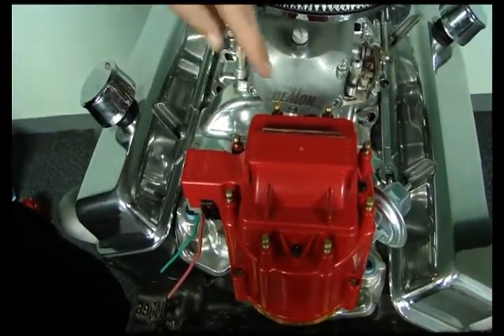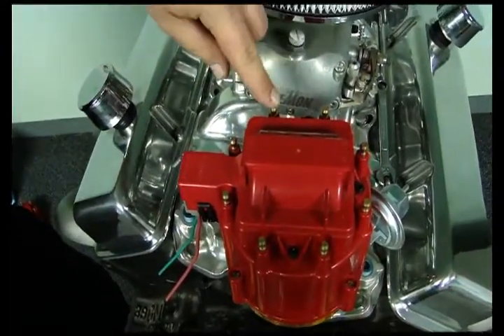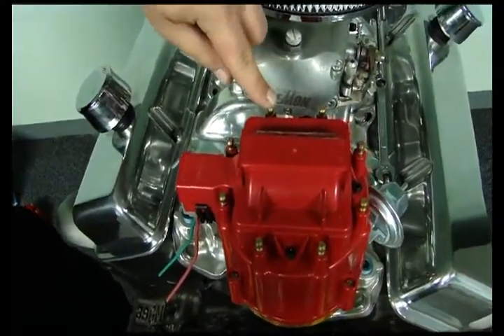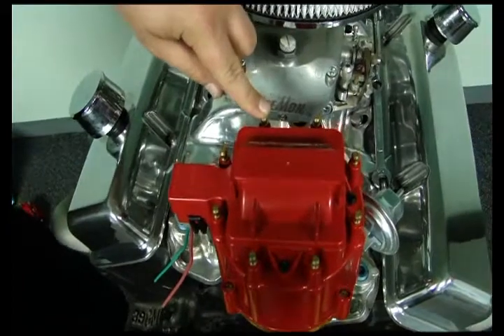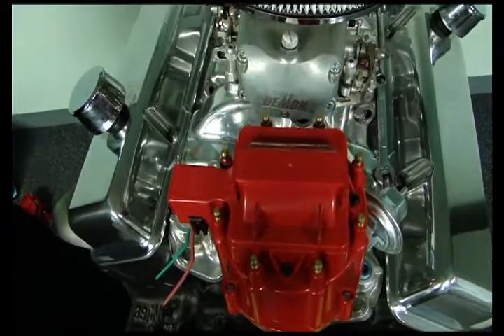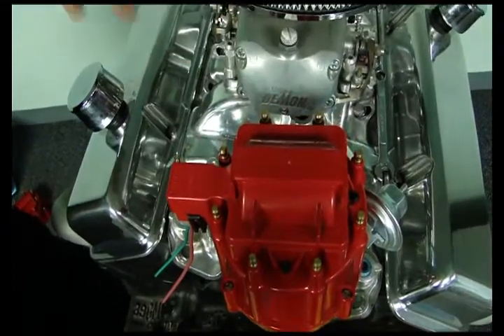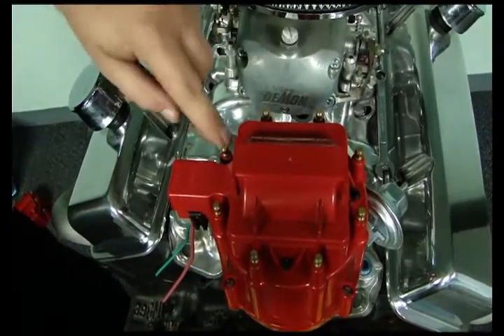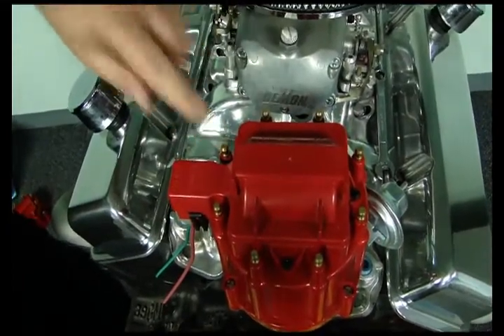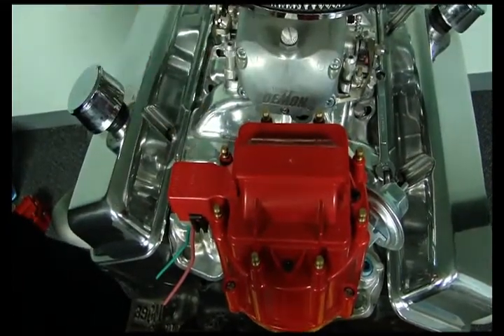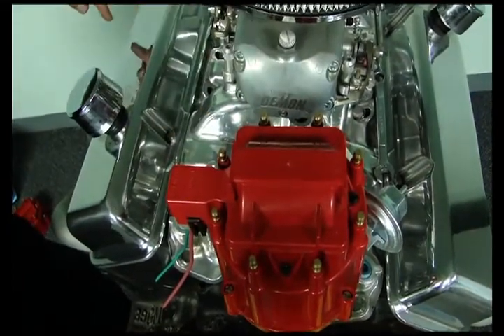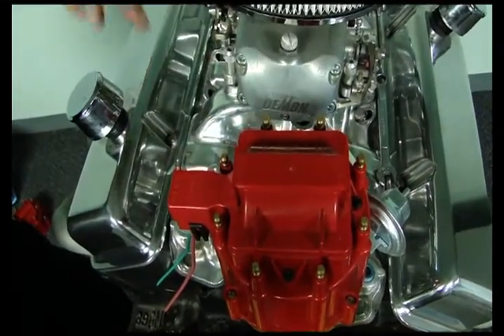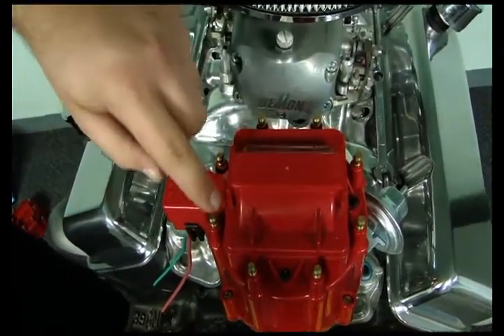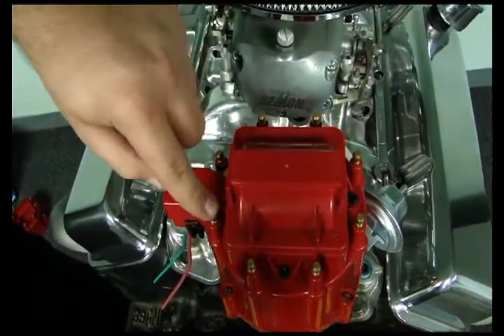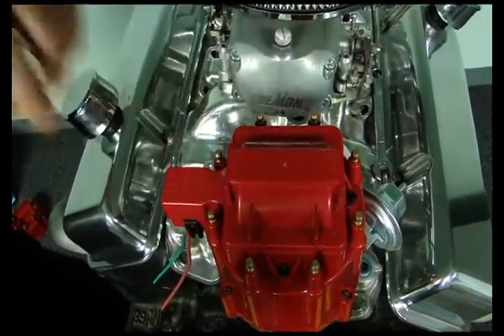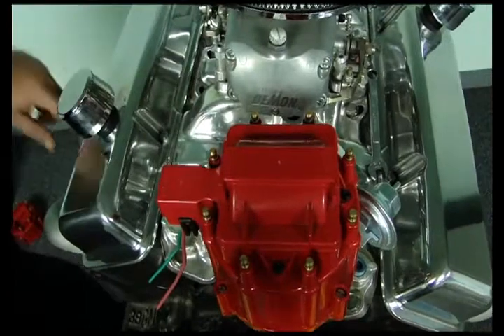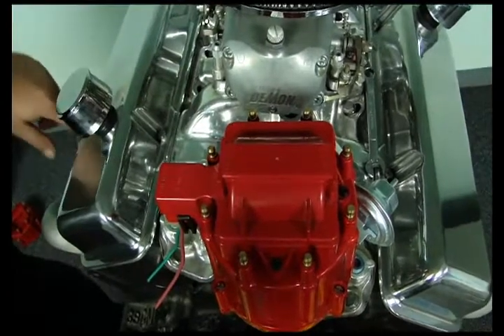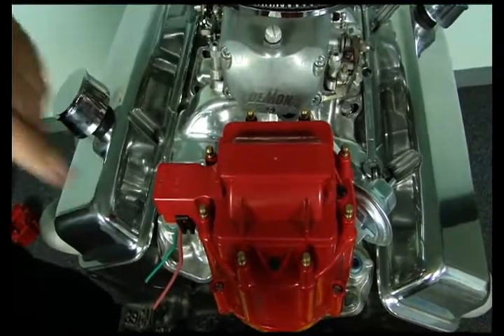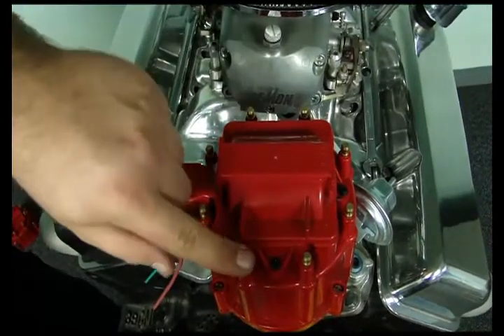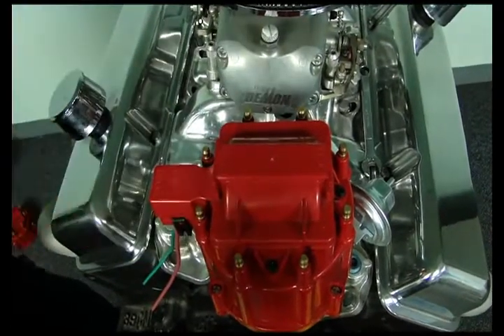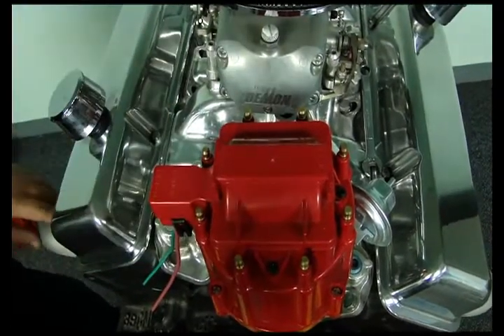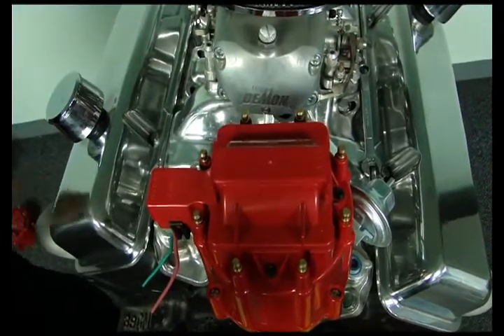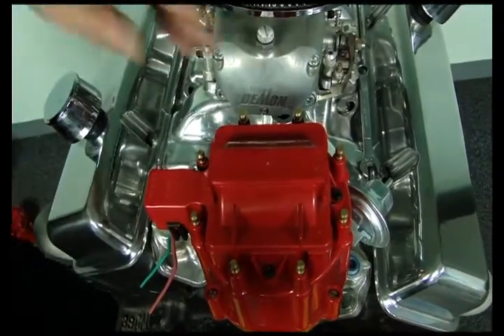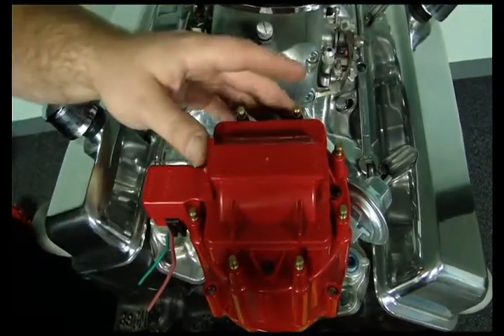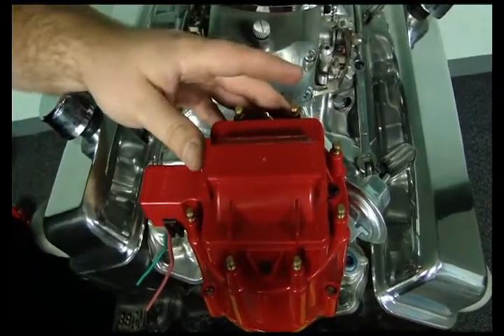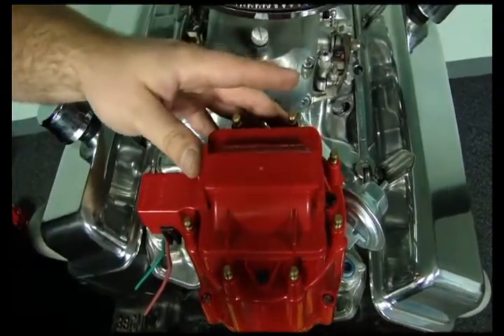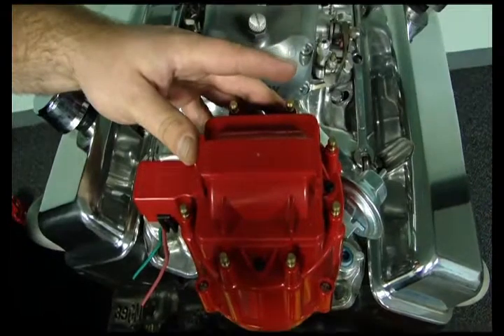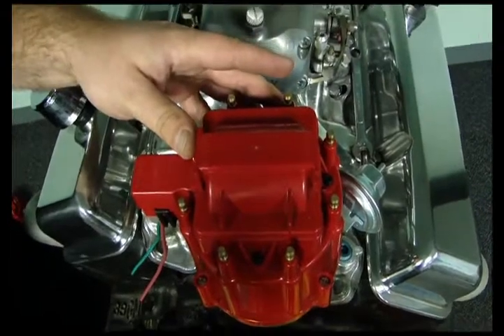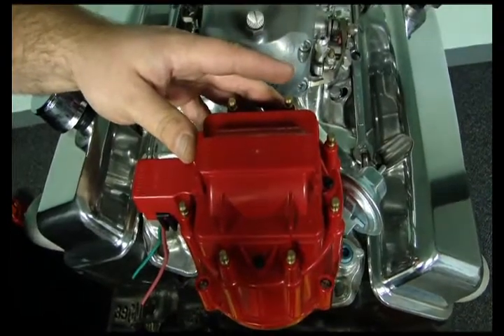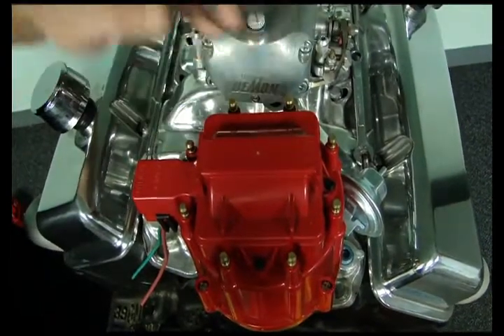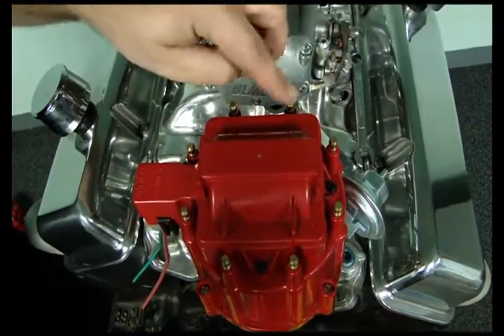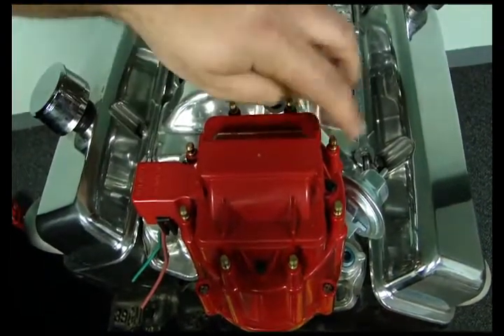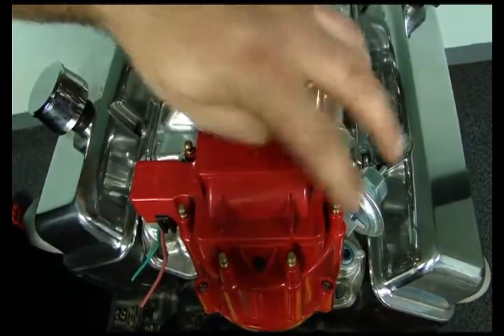So this being number one would be your front cylinder. Number three would be your second from the front, number five cylinder would be the third one back, and number seven on this side. And it would be just the same for the even cylinders on the other side — two, four, six, eight.